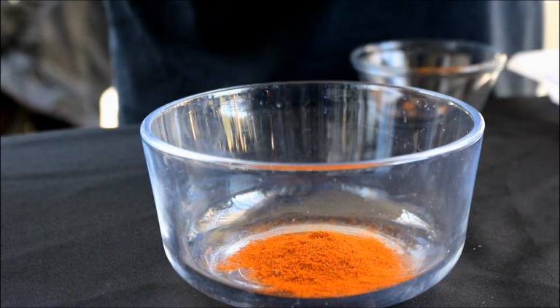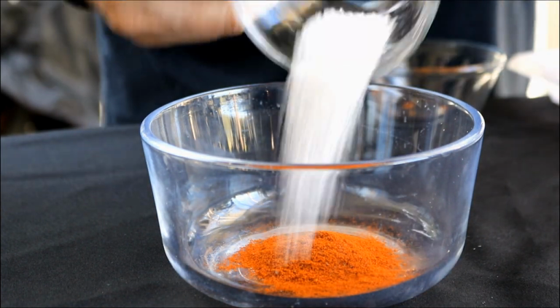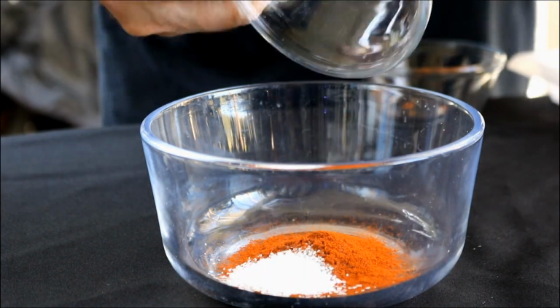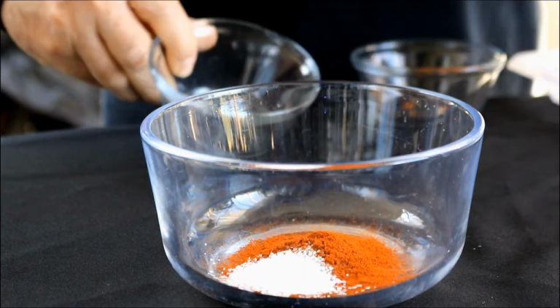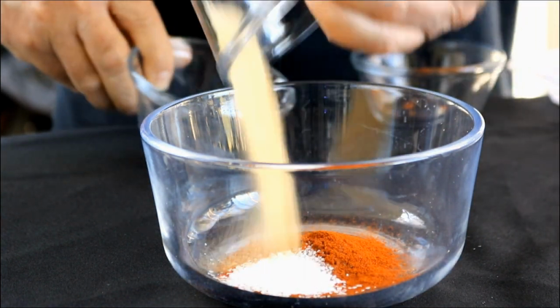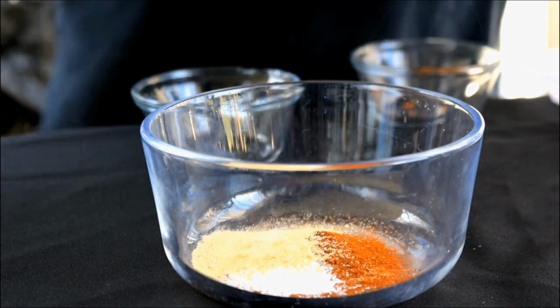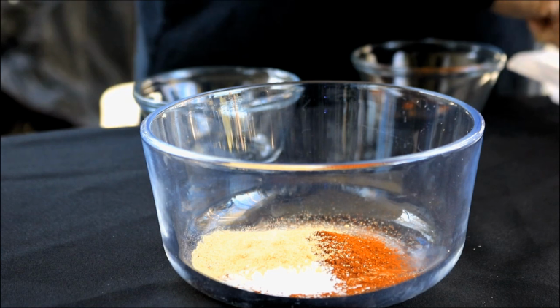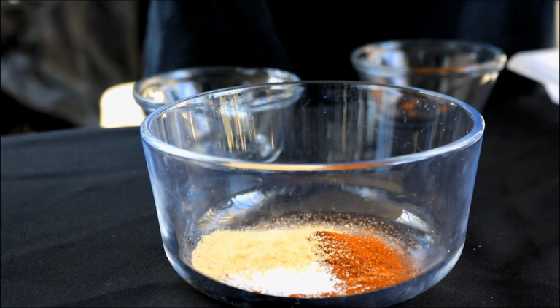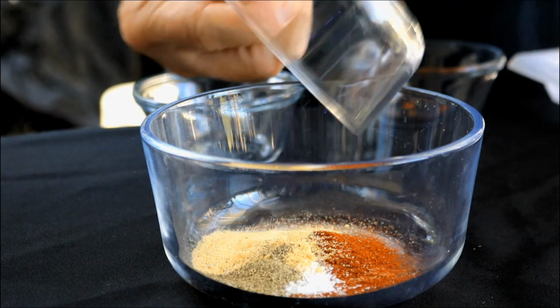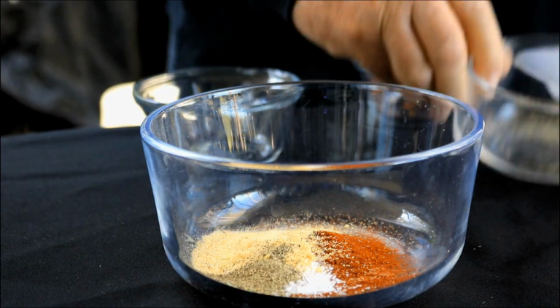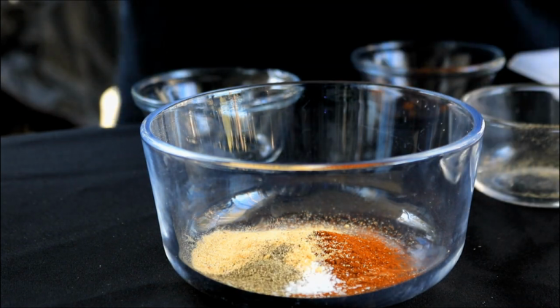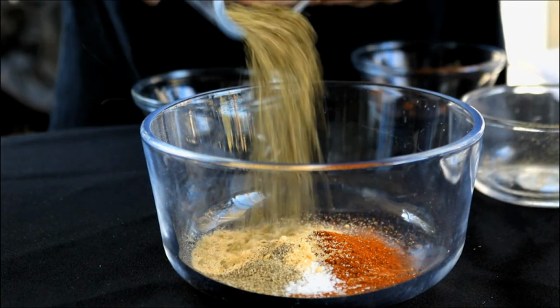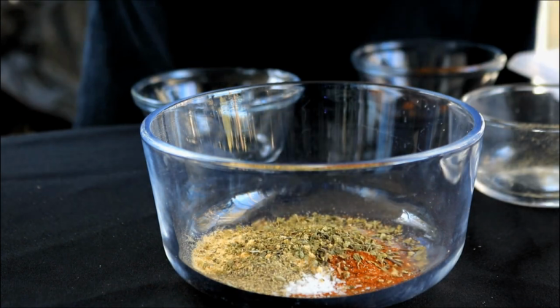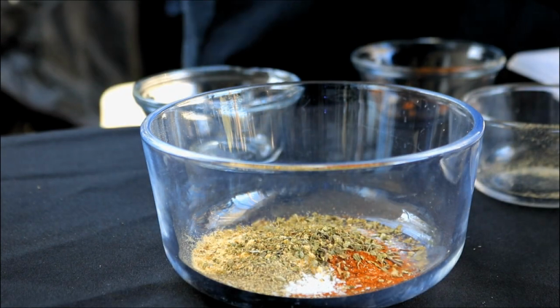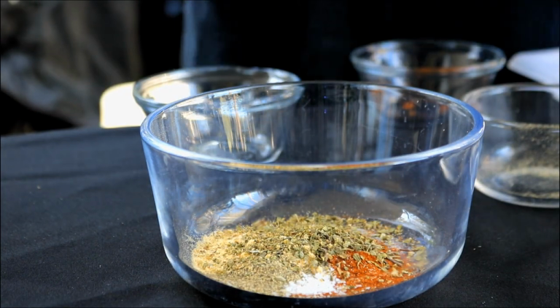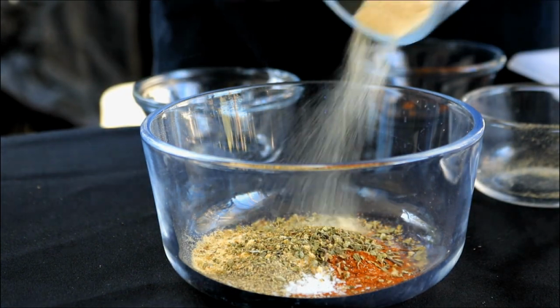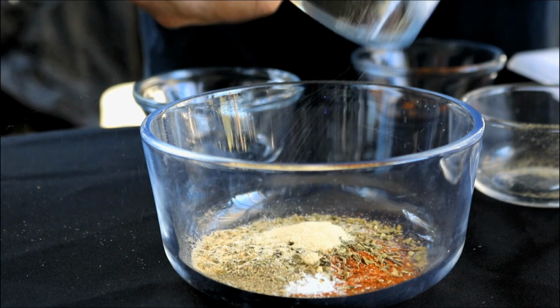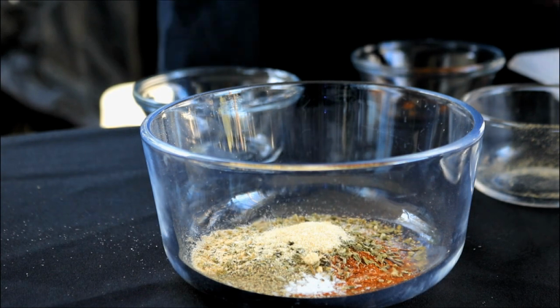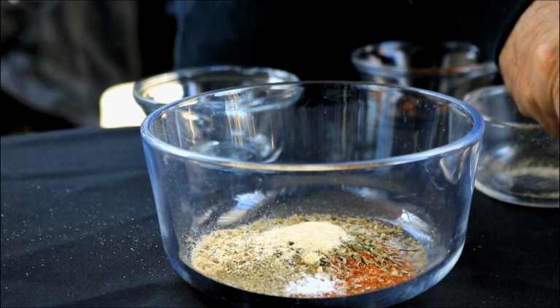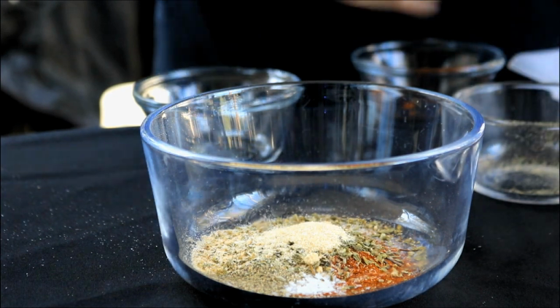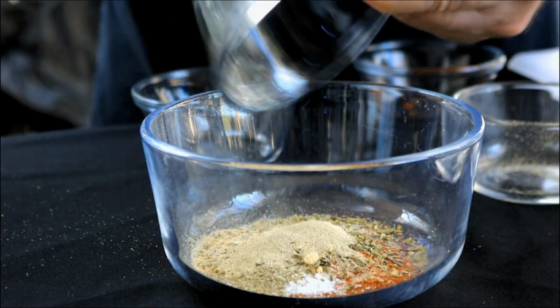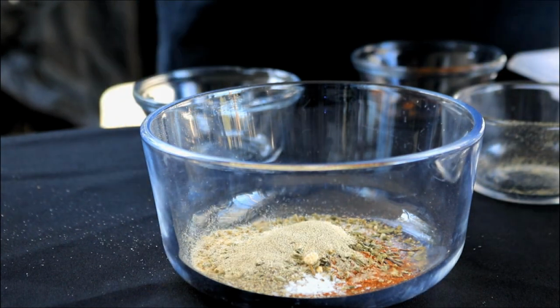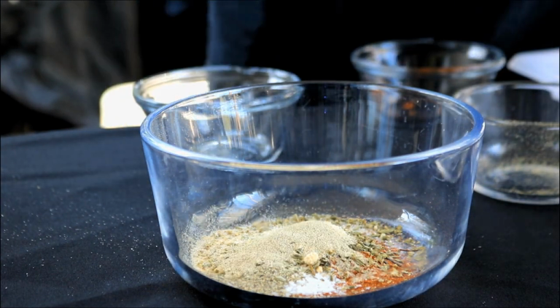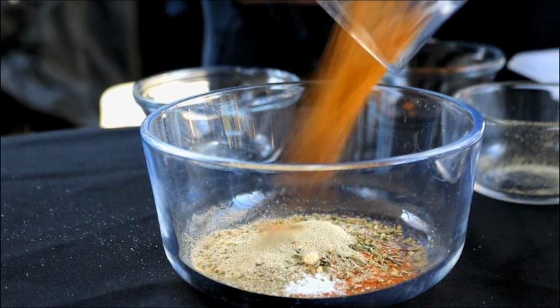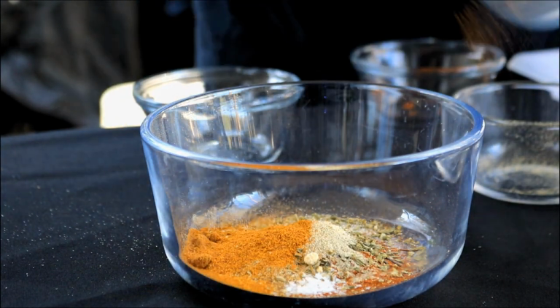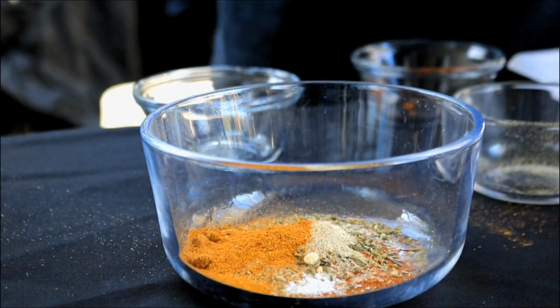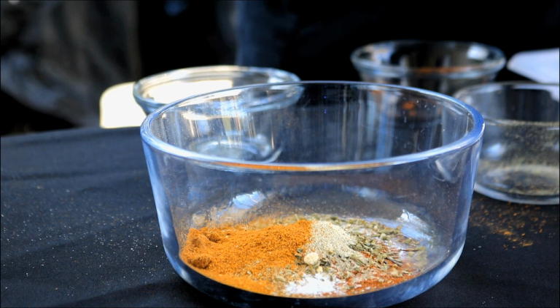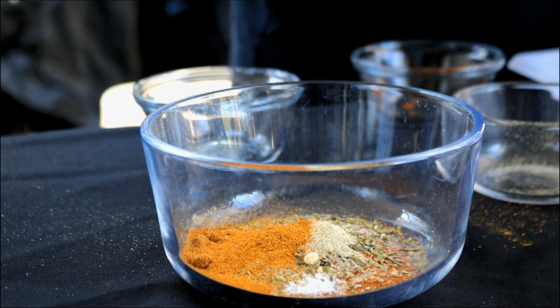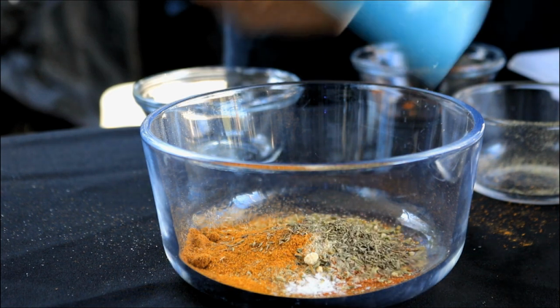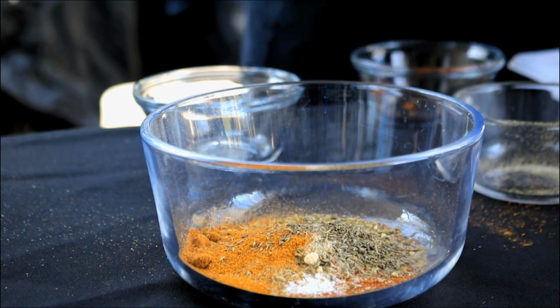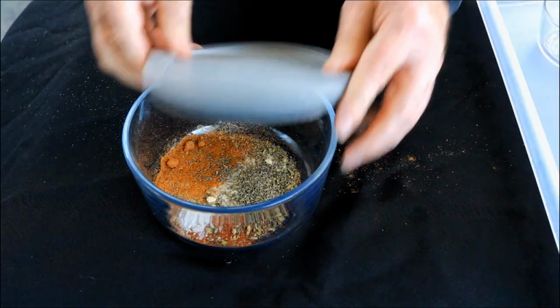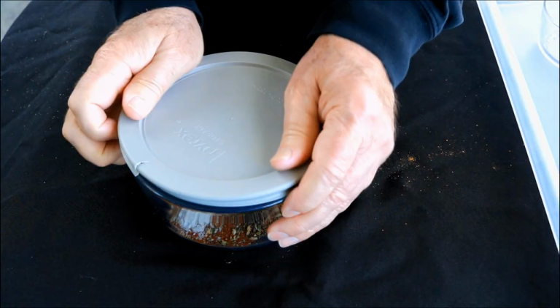Two and a half teaspoons kosher salt, two teaspoons garlic powder, one half teaspoon black pepper, one and a half teaspoon oregano, one half teaspoon white pepper, one teaspoon onion powder, one and a half teaspoon cayenne pepper, one teaspoon thyme. Let's give it a shake.